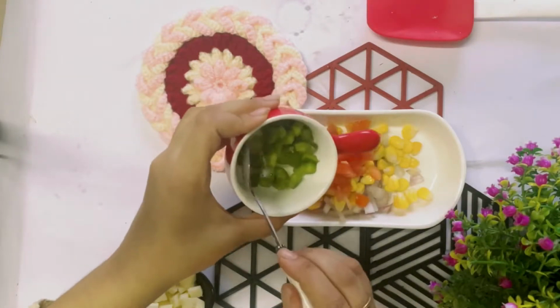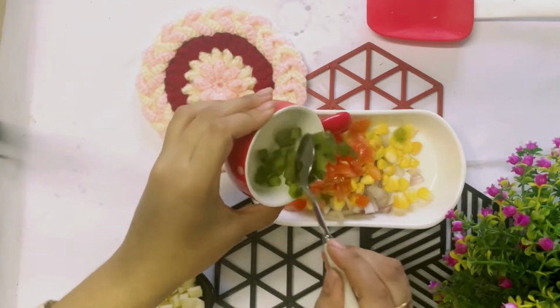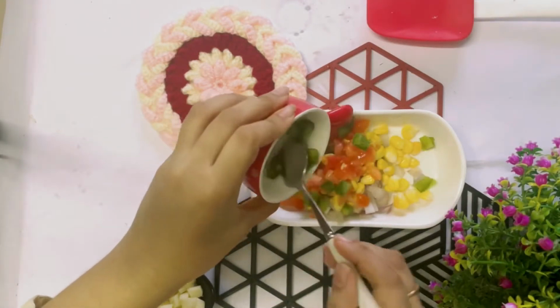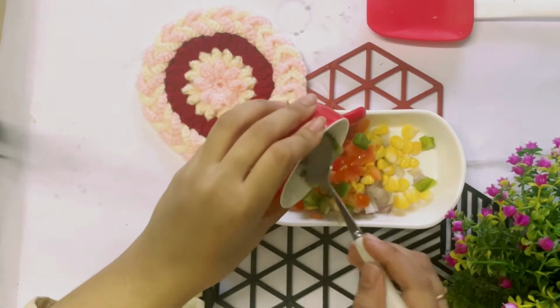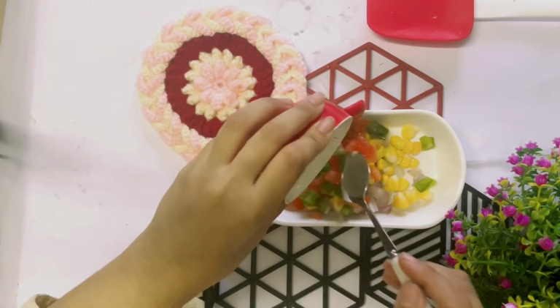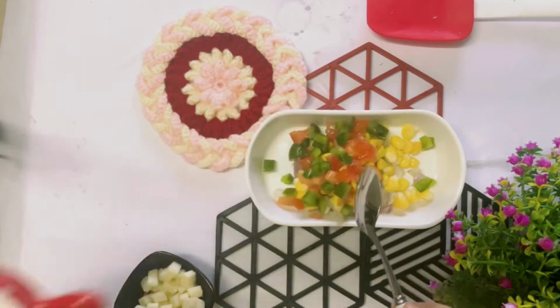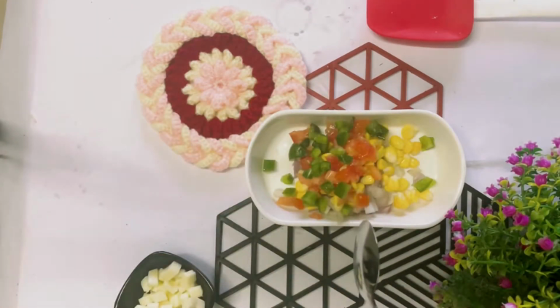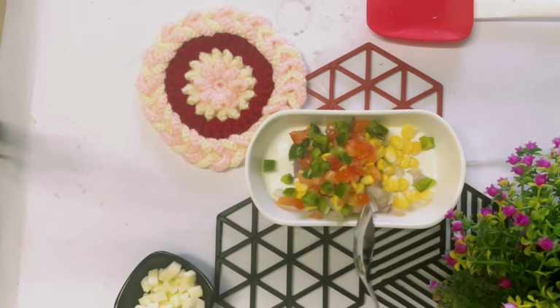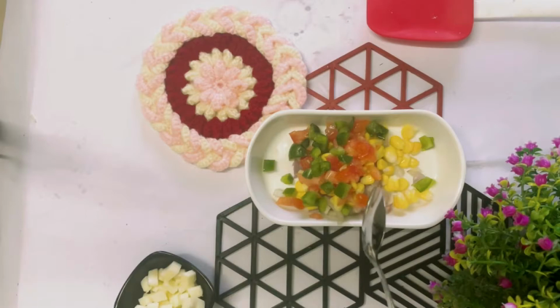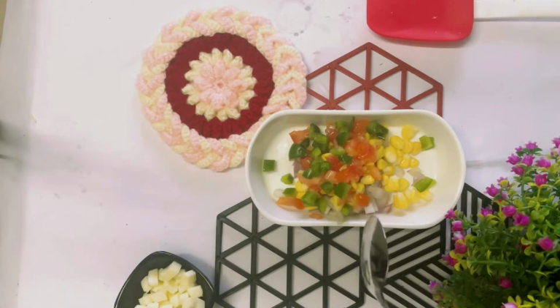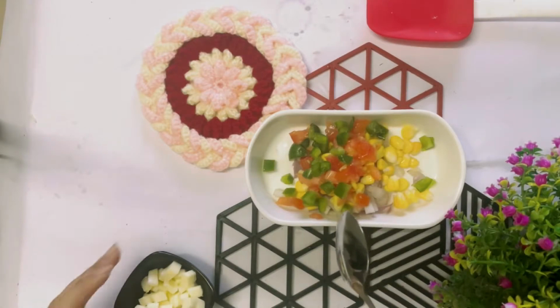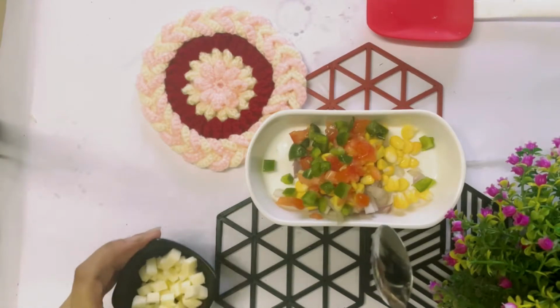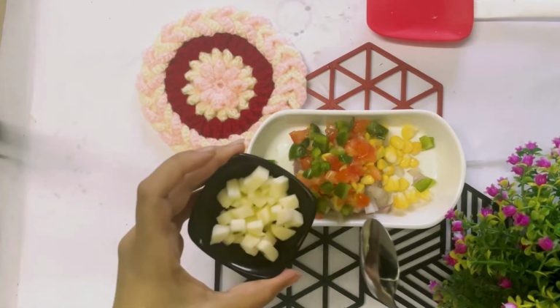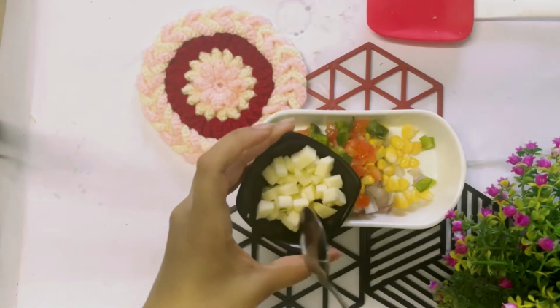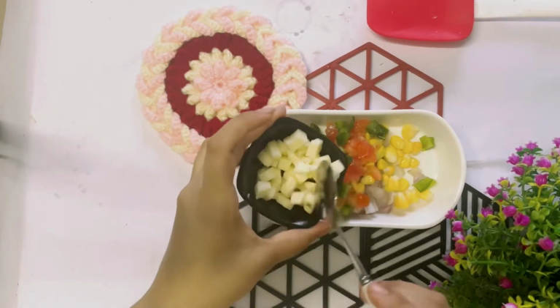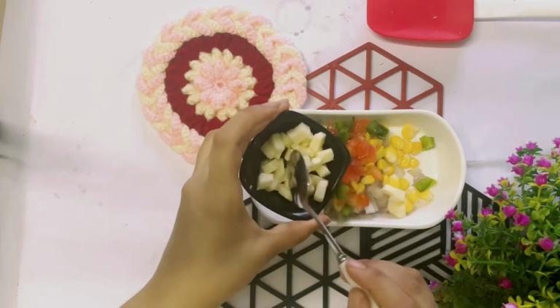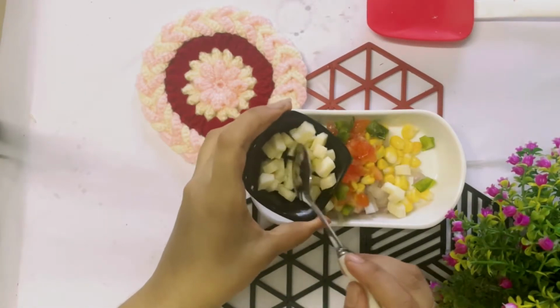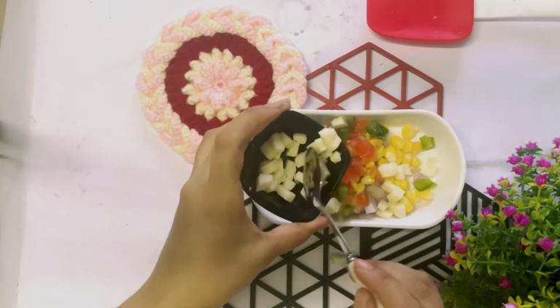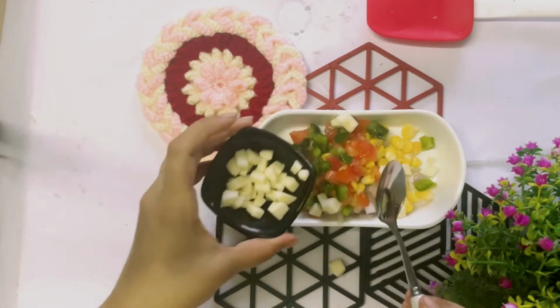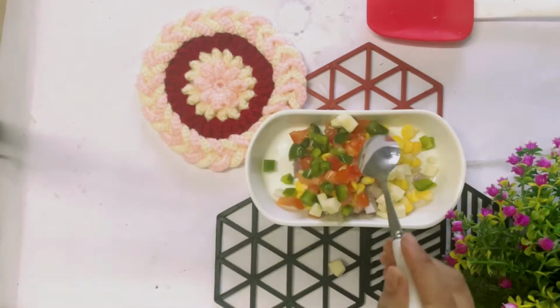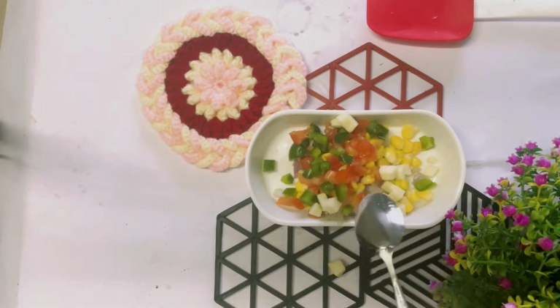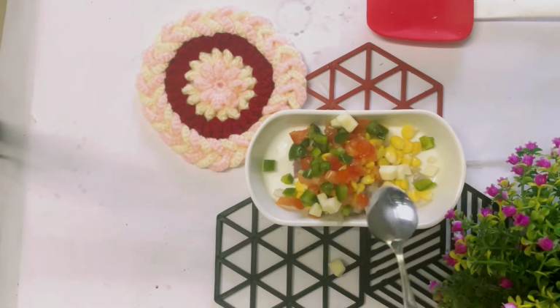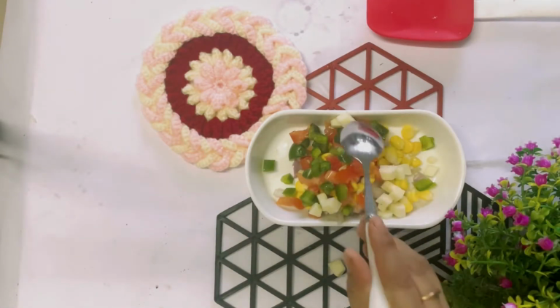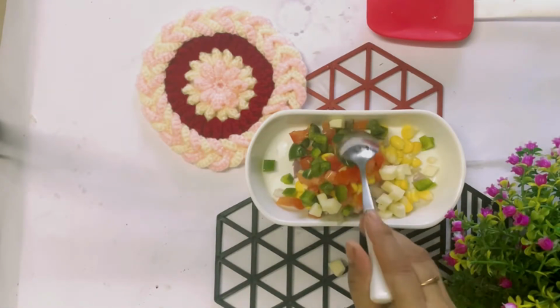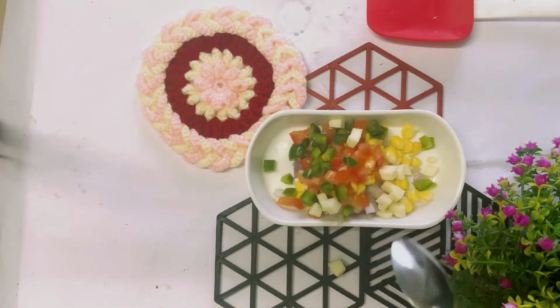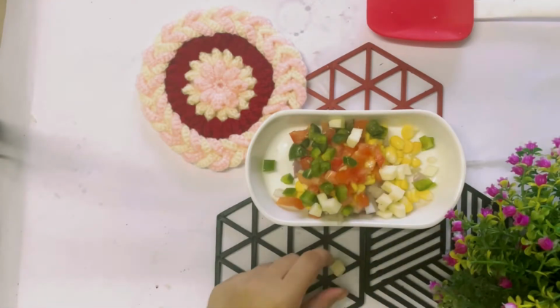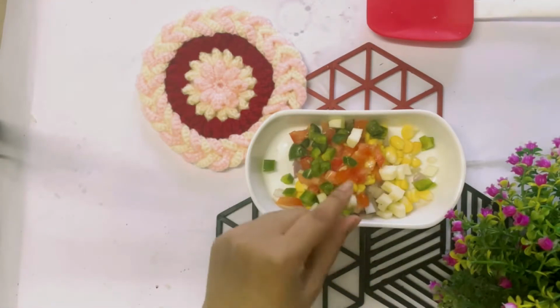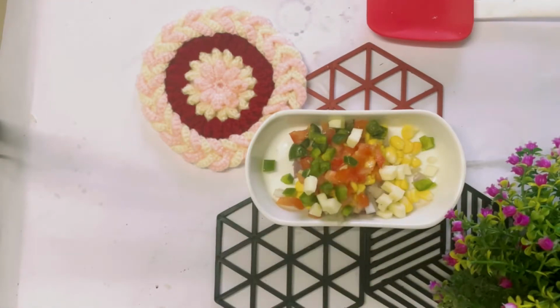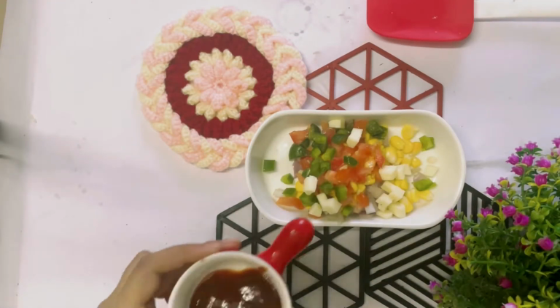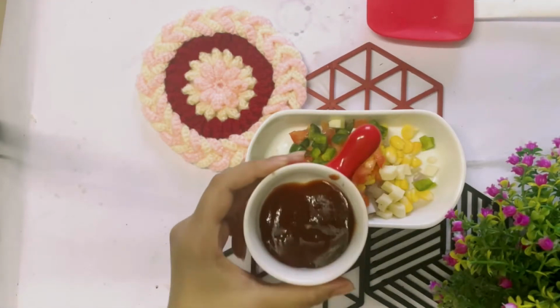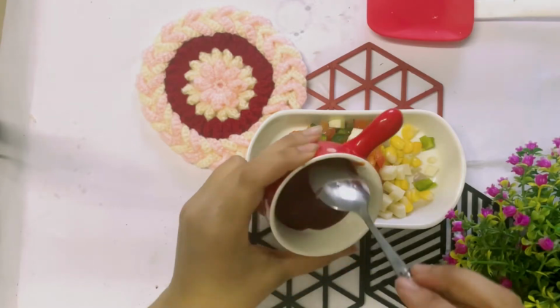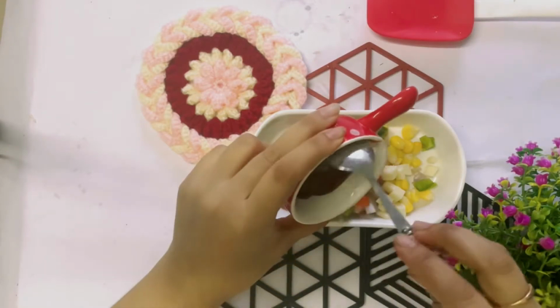So here we have added our cheese, corn, capsicum, tomato, and onion. With that you have to add ketchup — actually ketchup or pasta sauce, pizza pasta sauce, whatever you have available, you can use at your convenience.